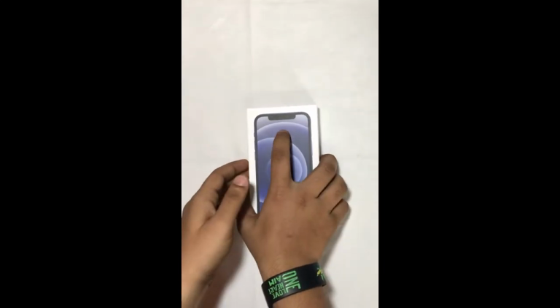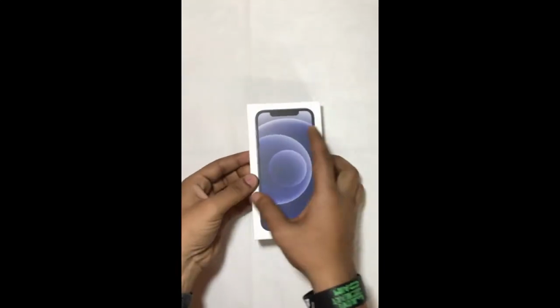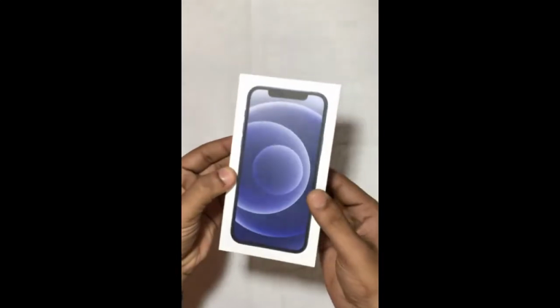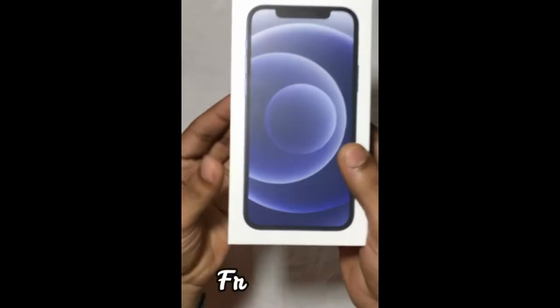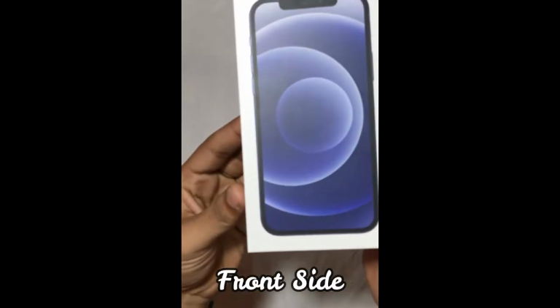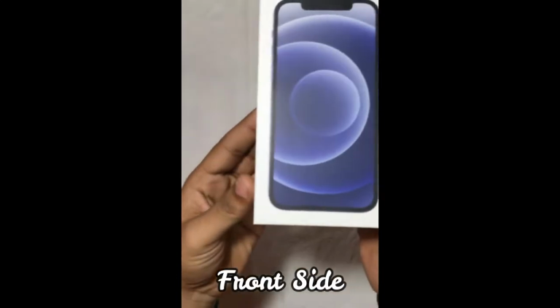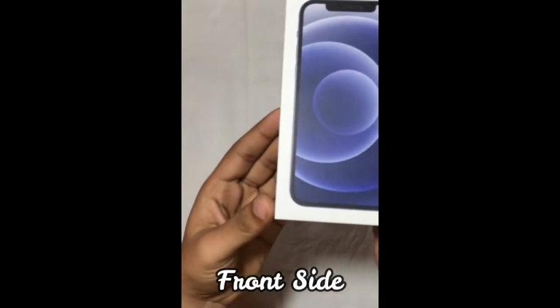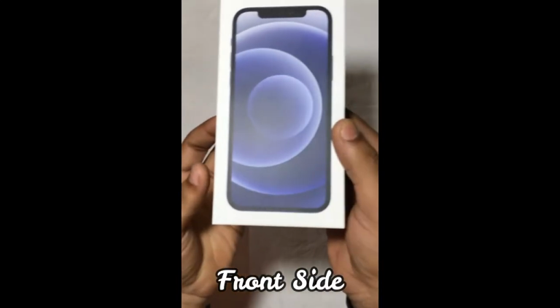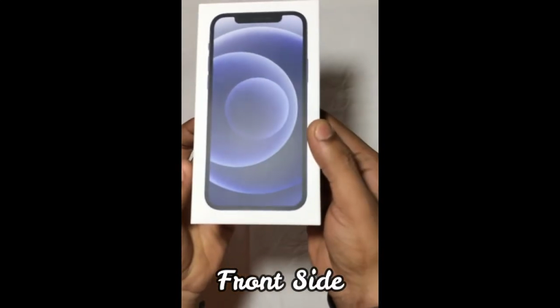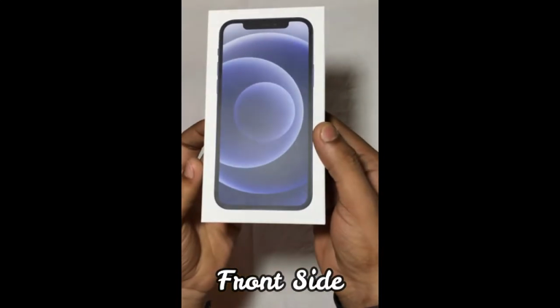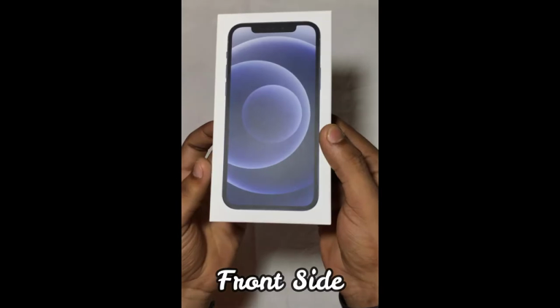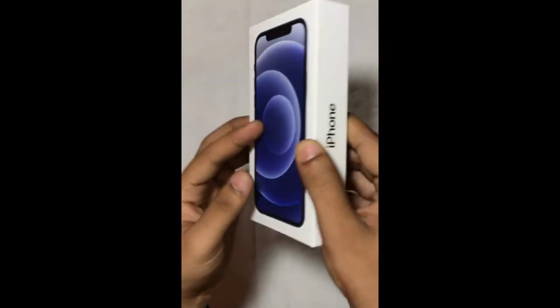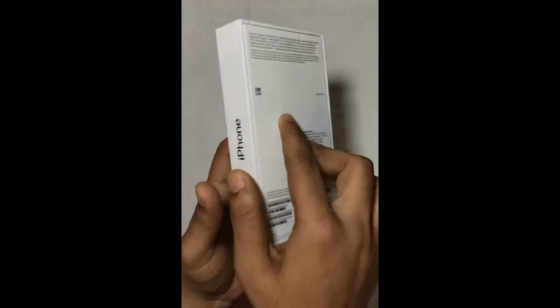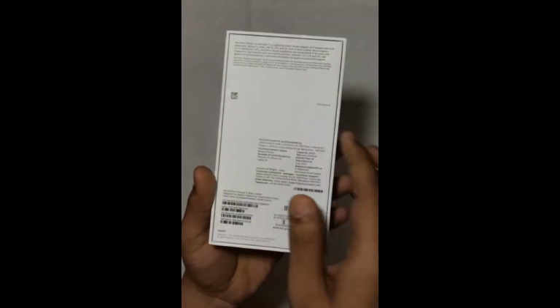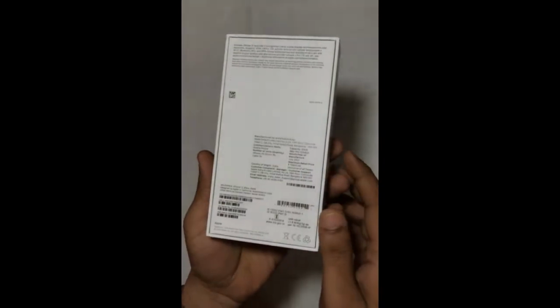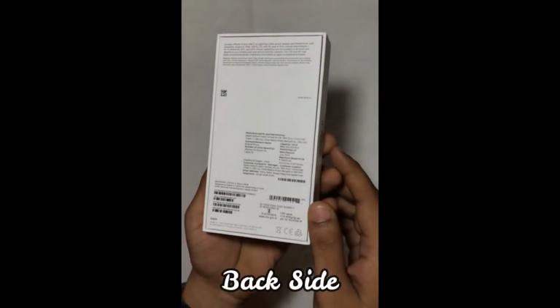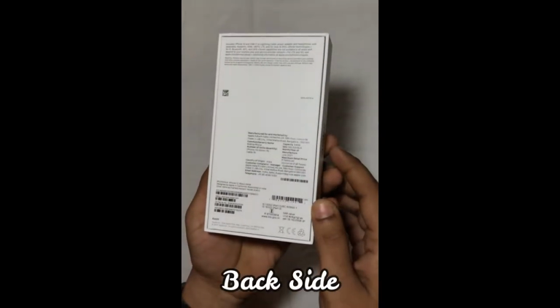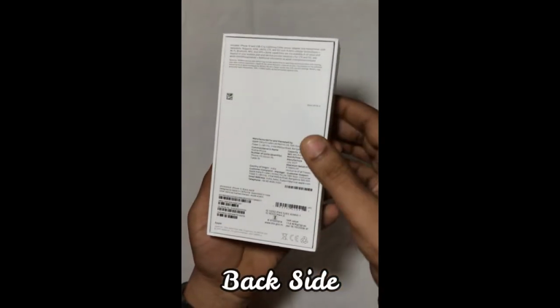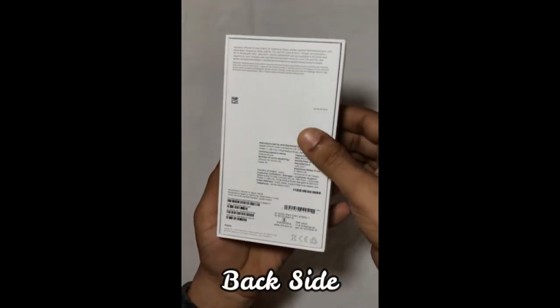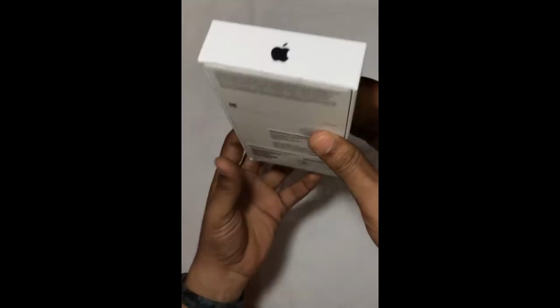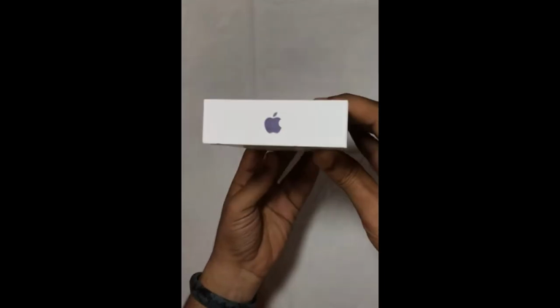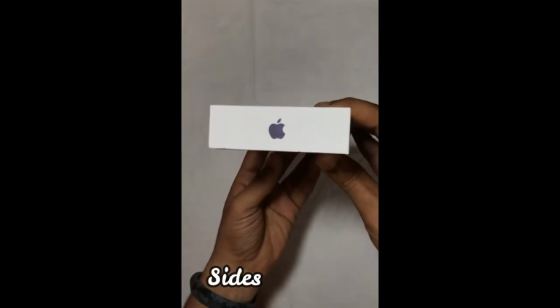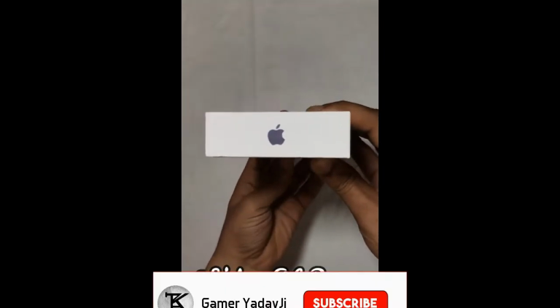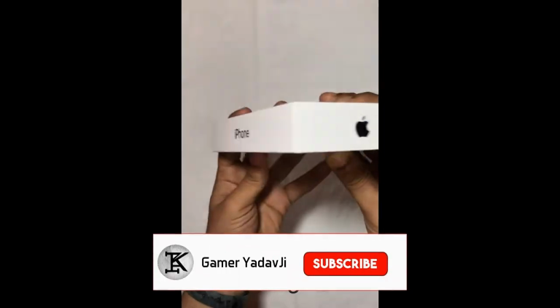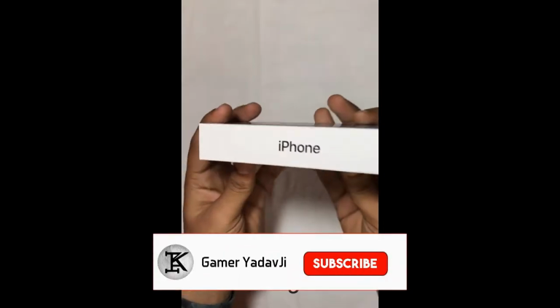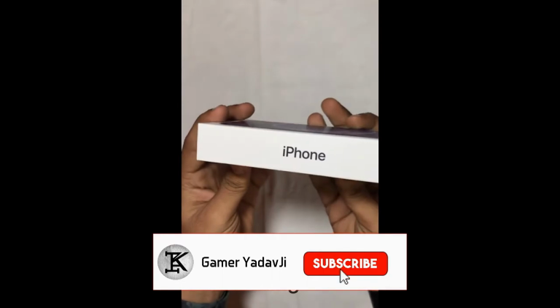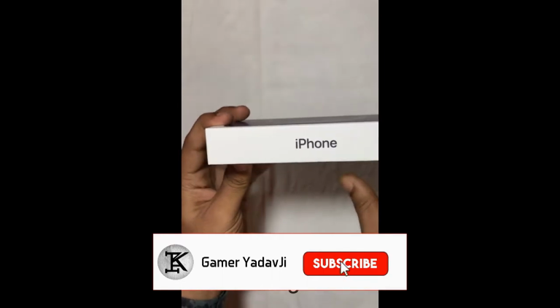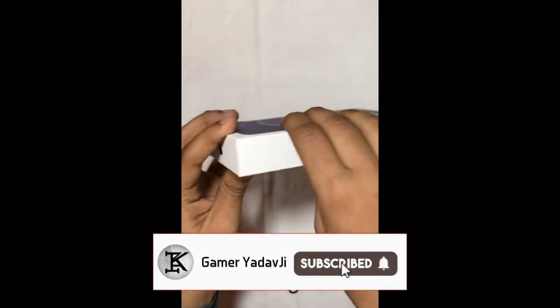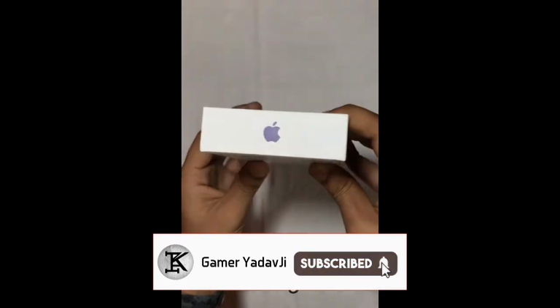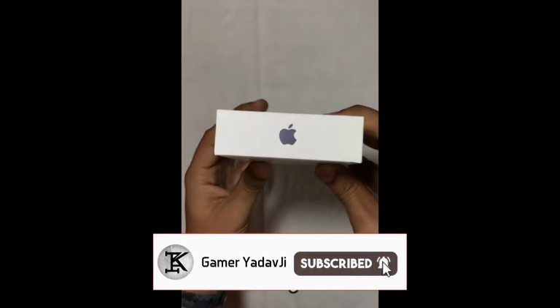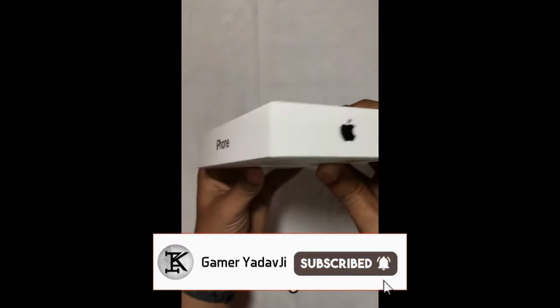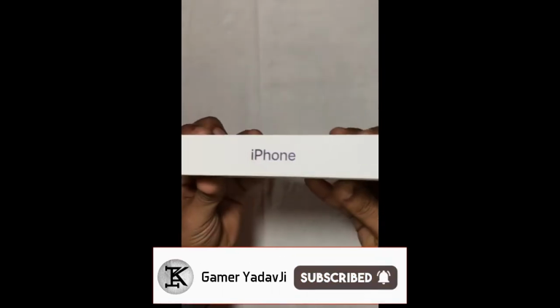This is the iPhone 12 box. This is the front side. This is the back side. On the side of the box, we have the Apple logo and iPhone branding.